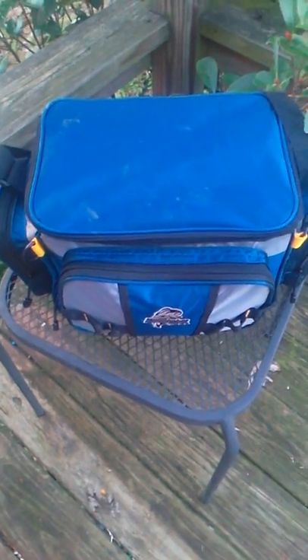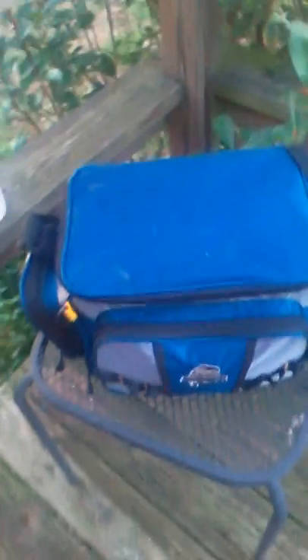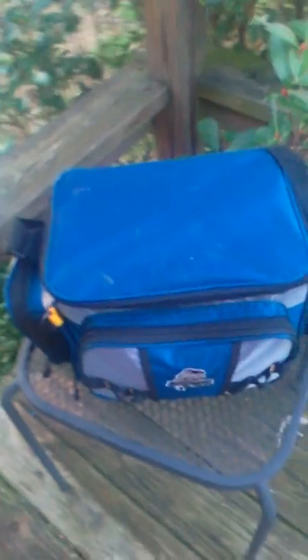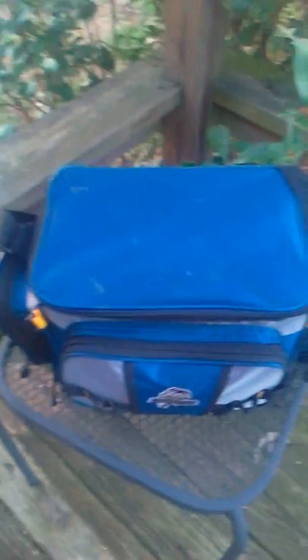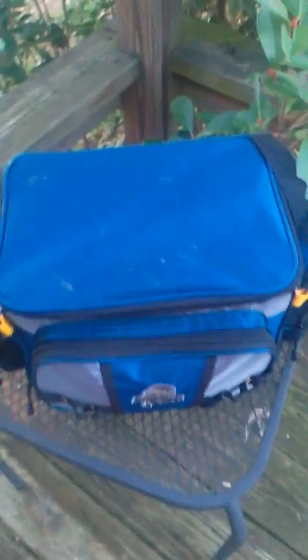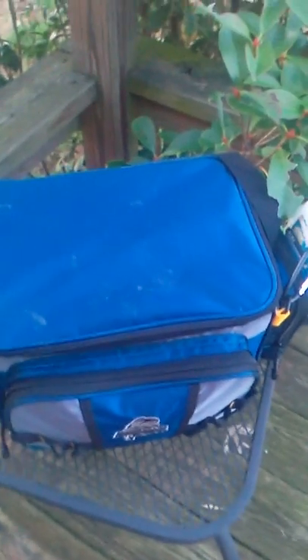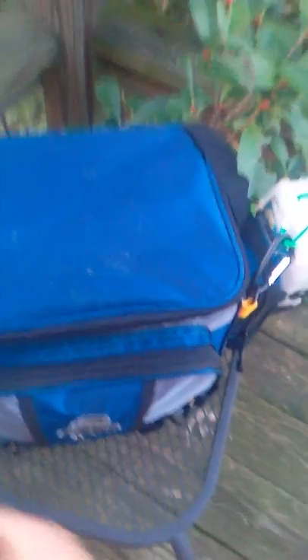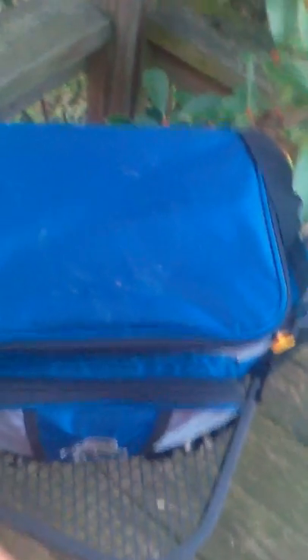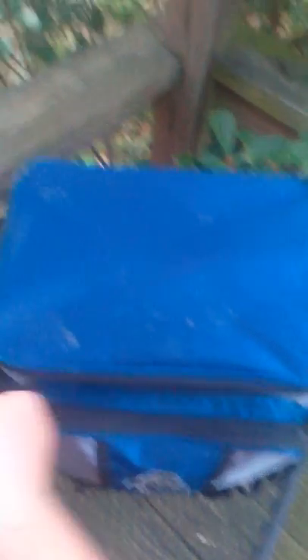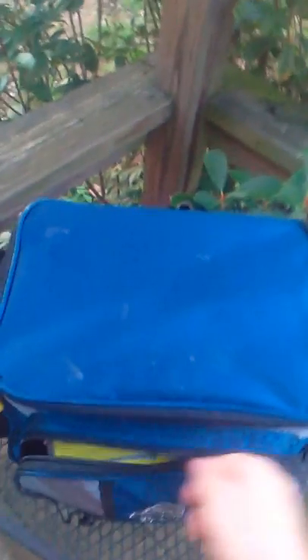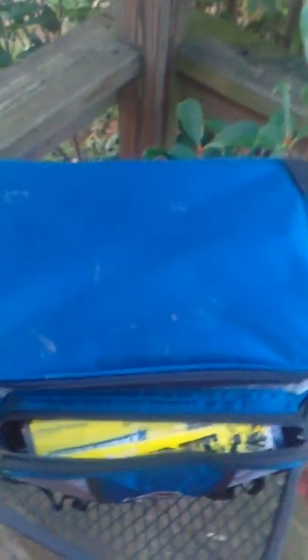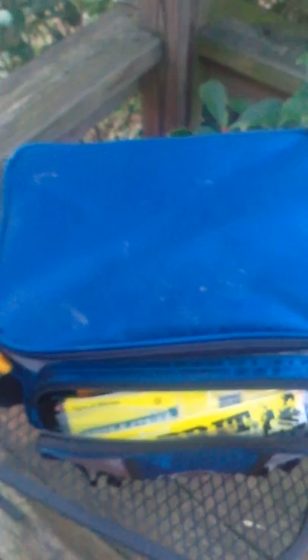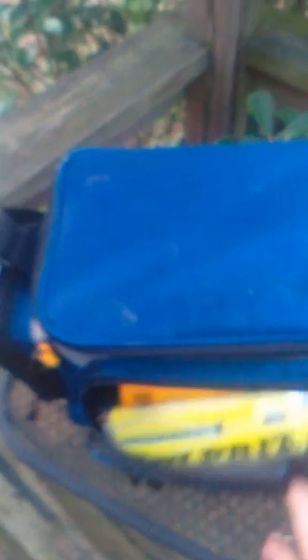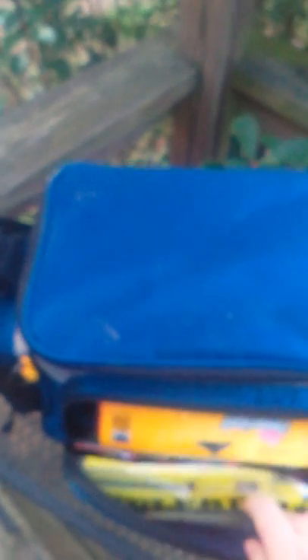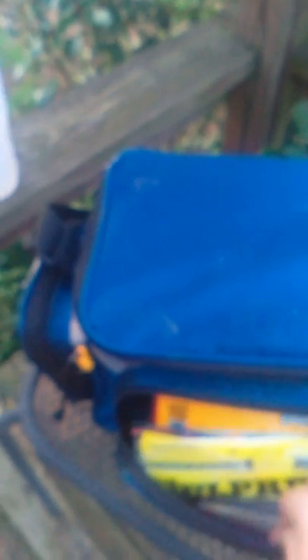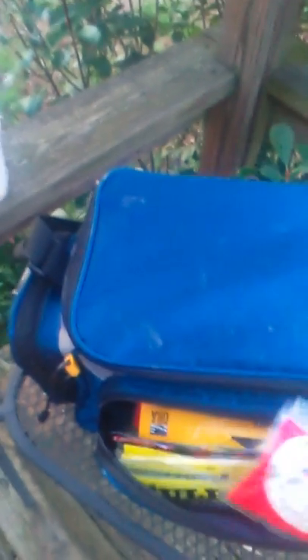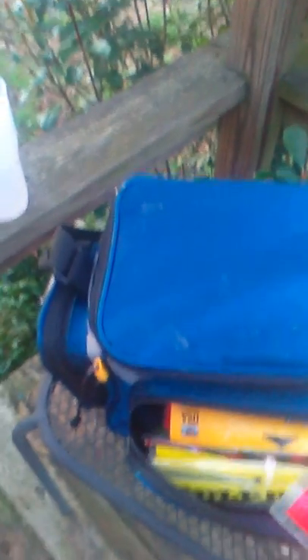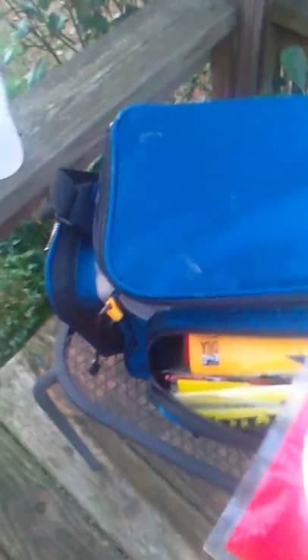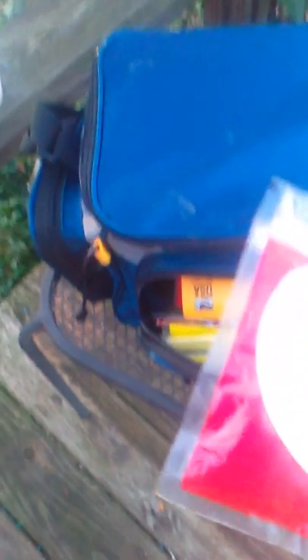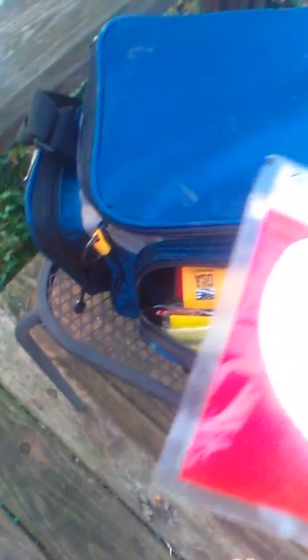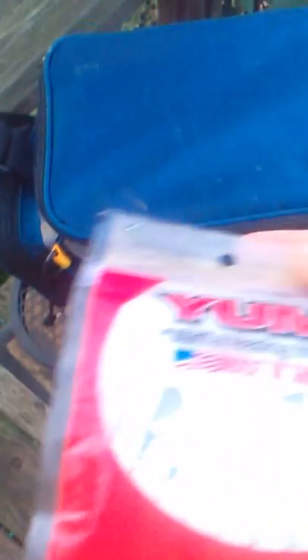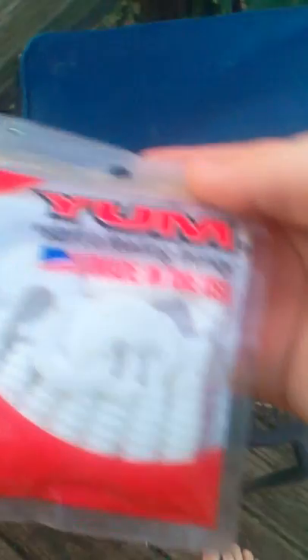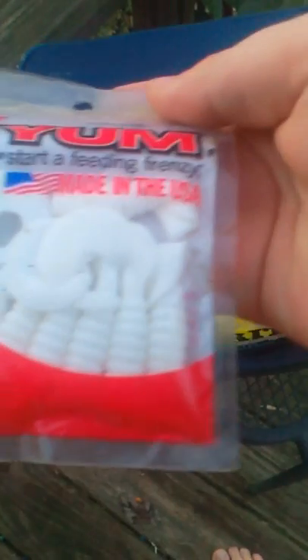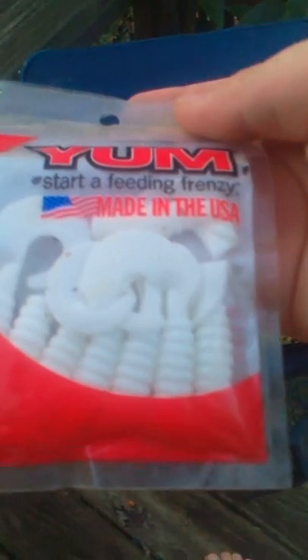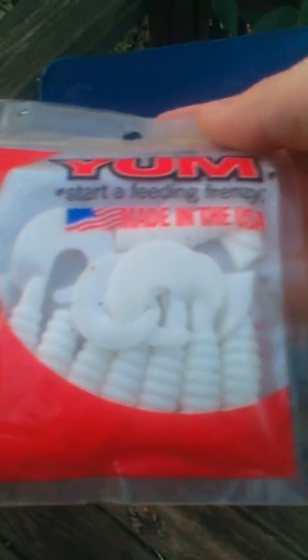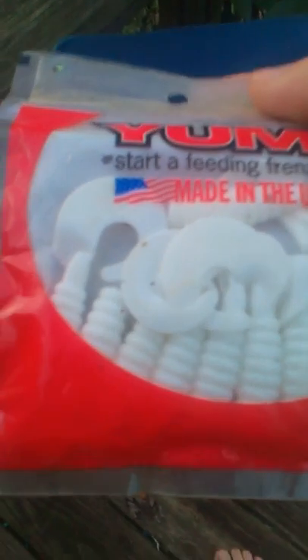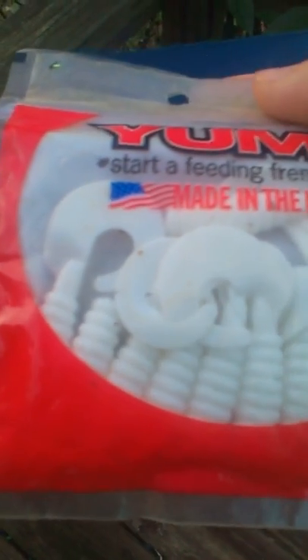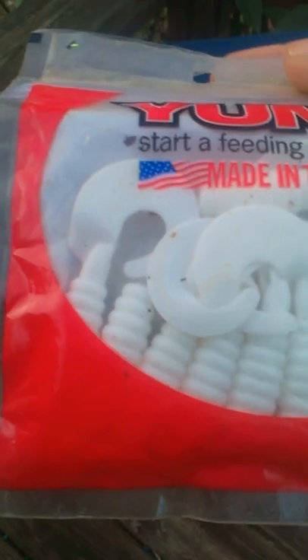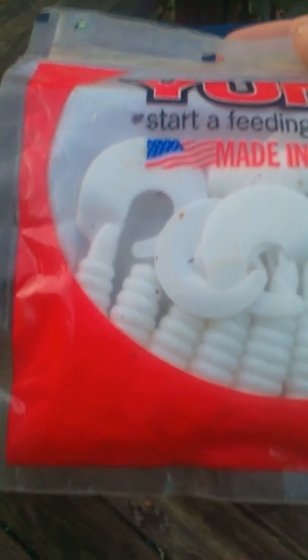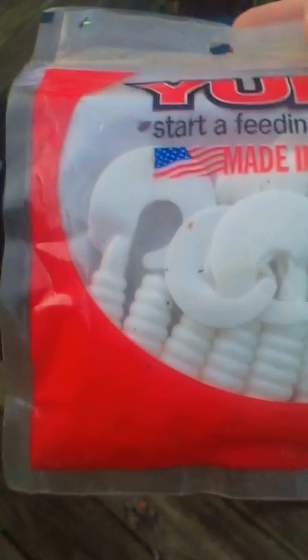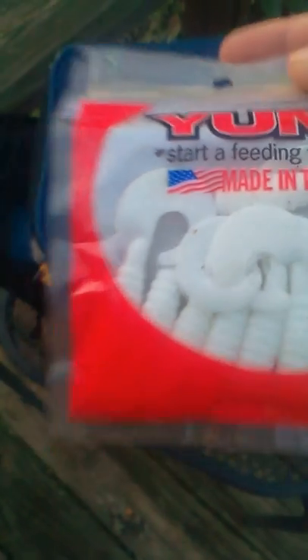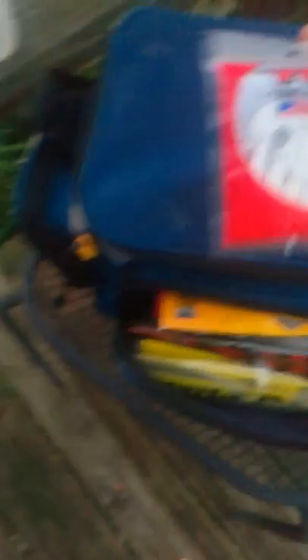I'm making a video today showing my bag. I got these young grubs, white in color, curly tails.